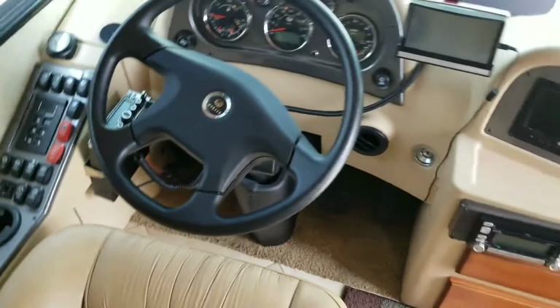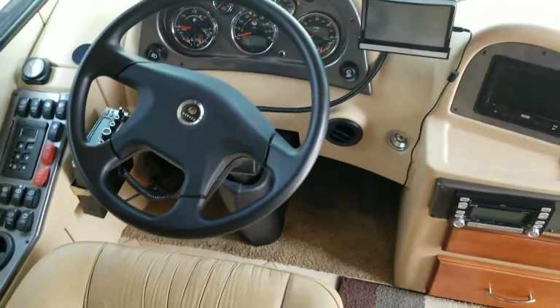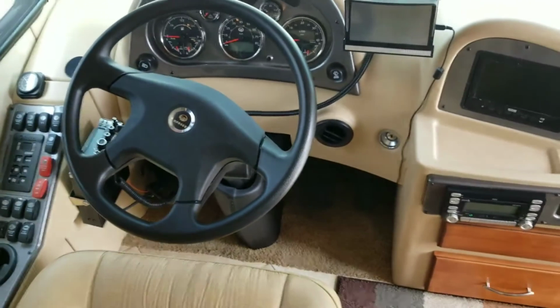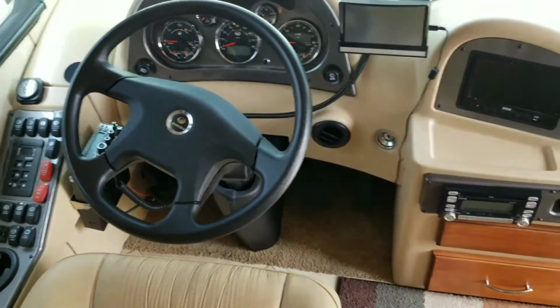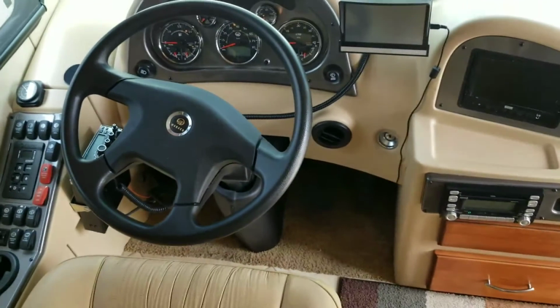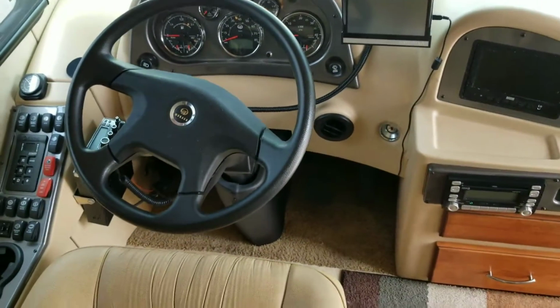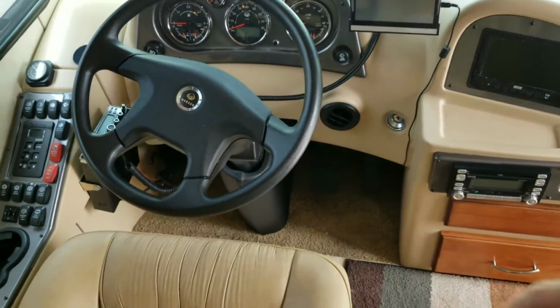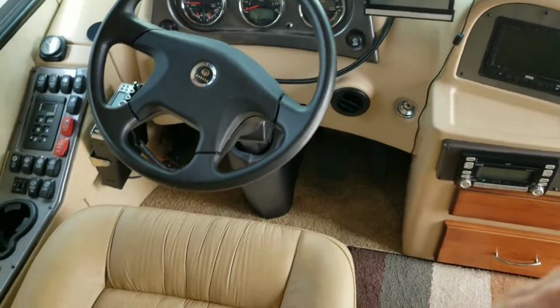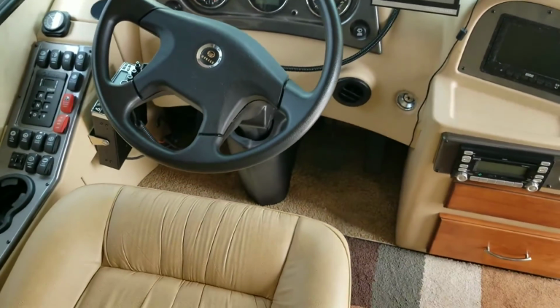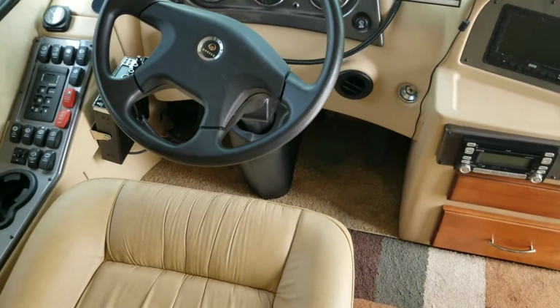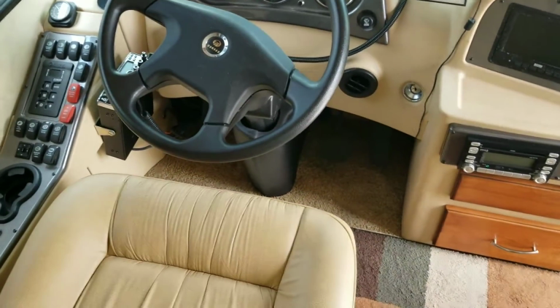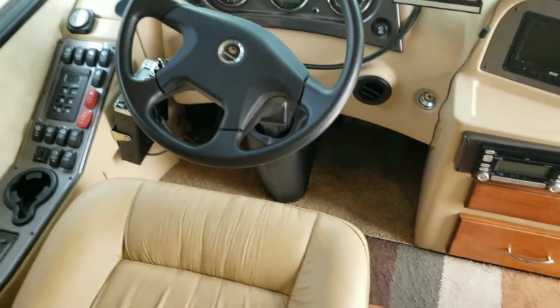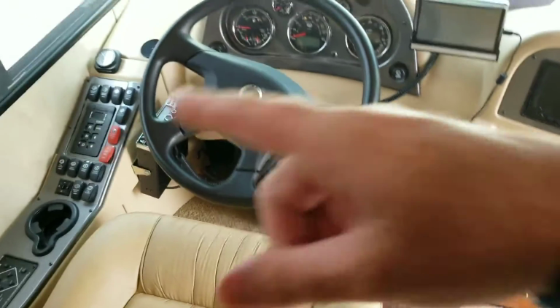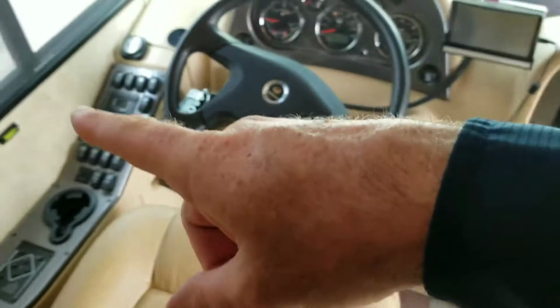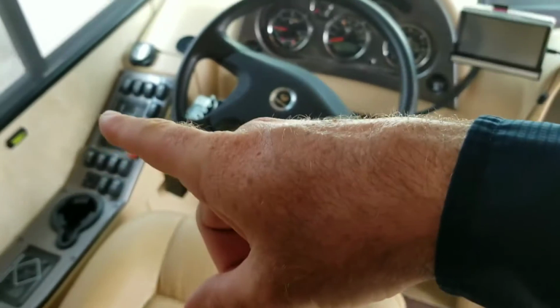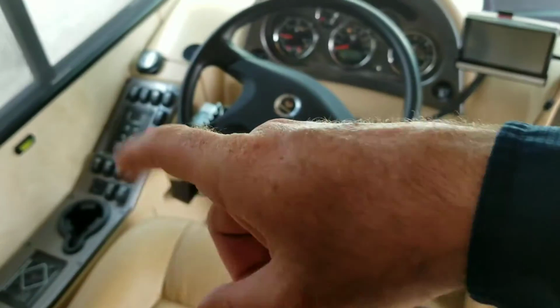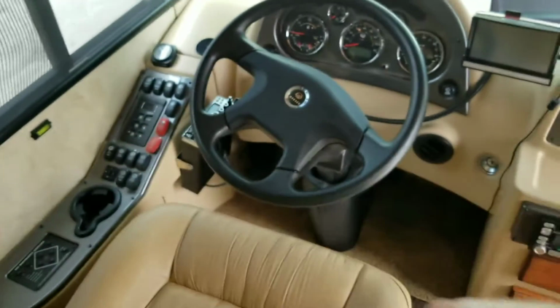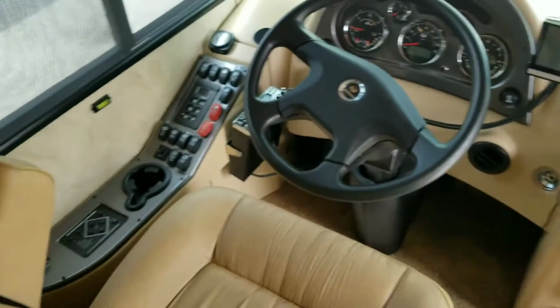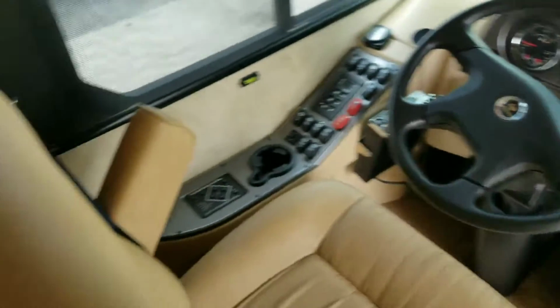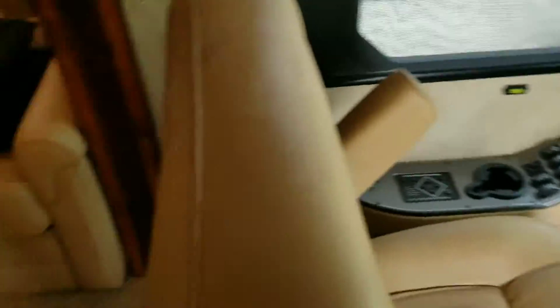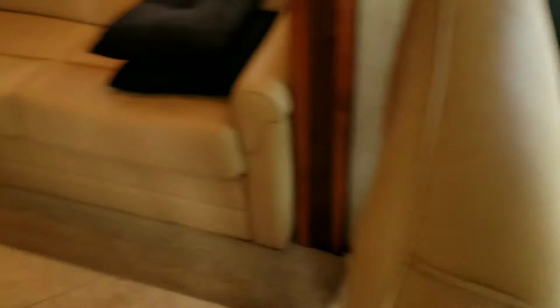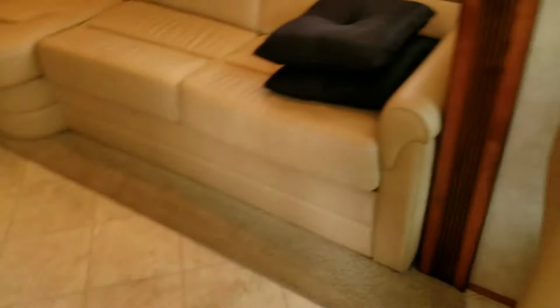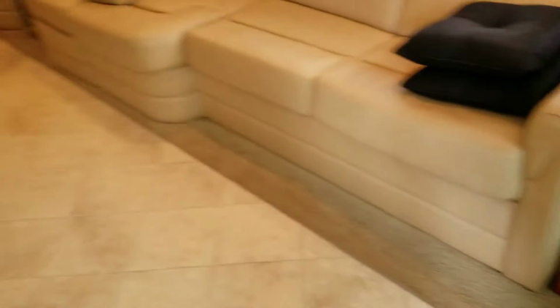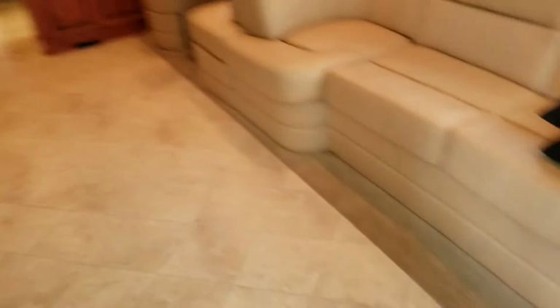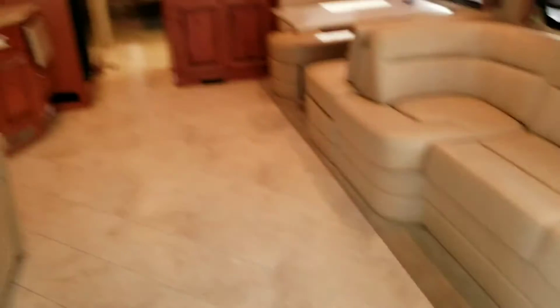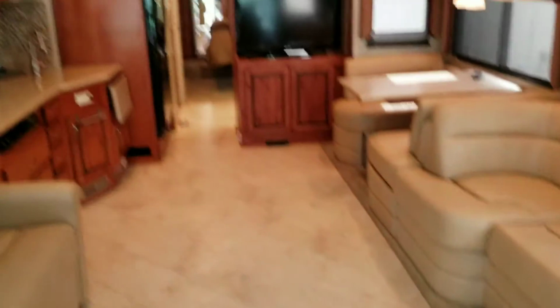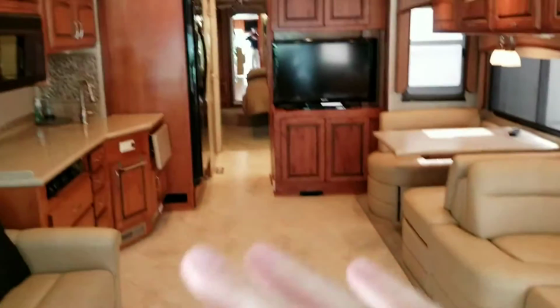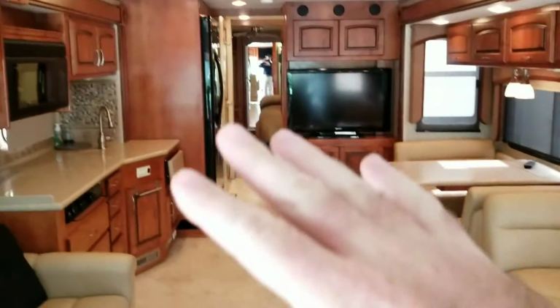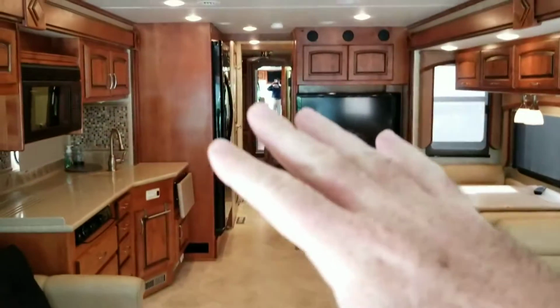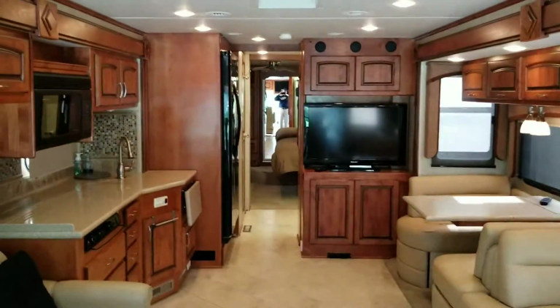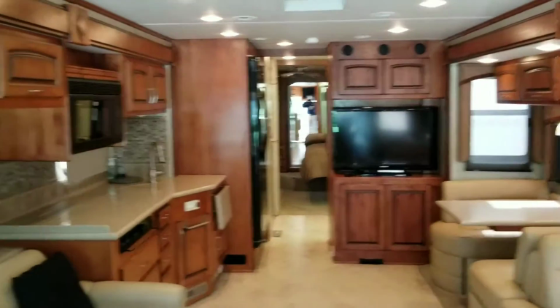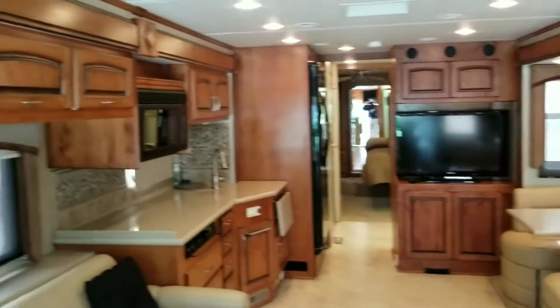Cockpit looked really good. Allison transmission. Big walkthrough — look at the wood.